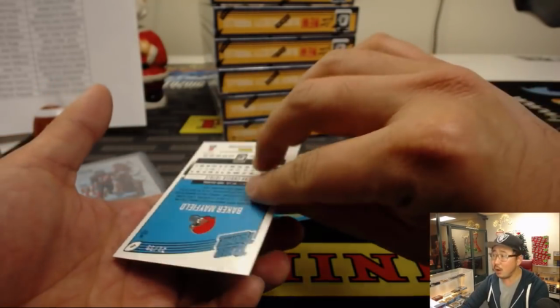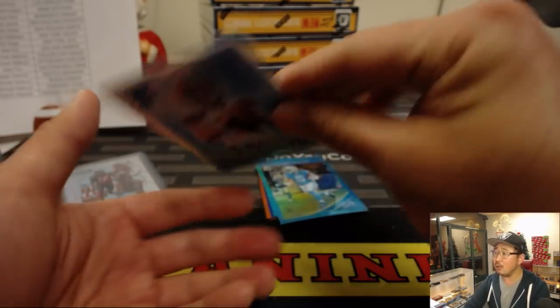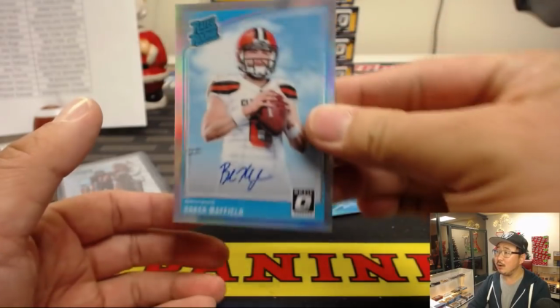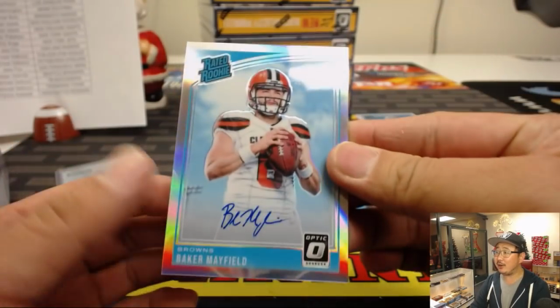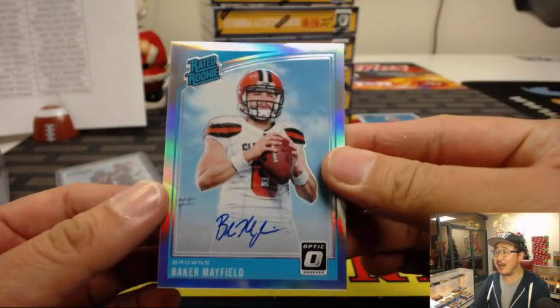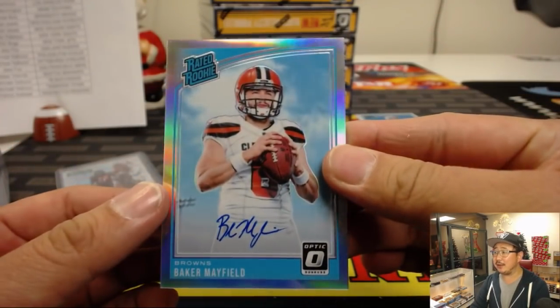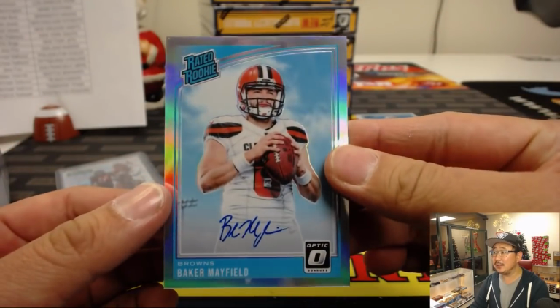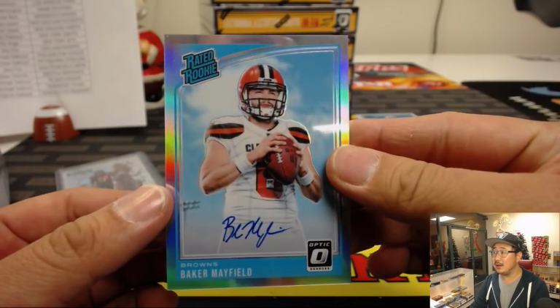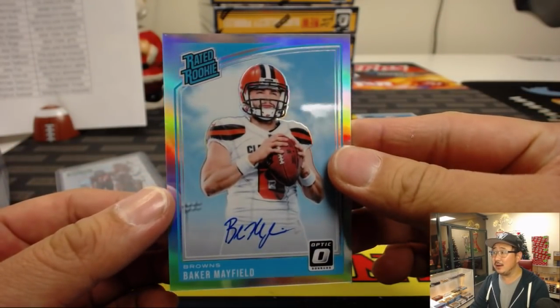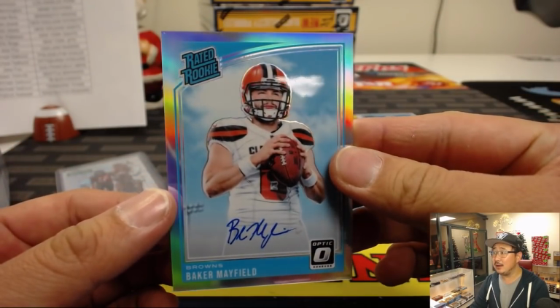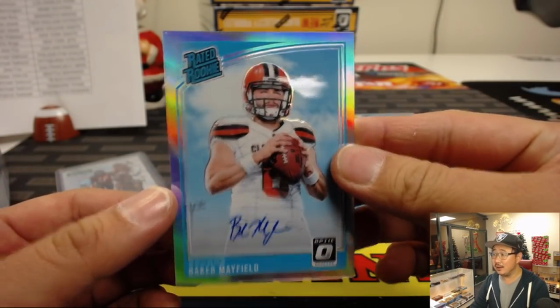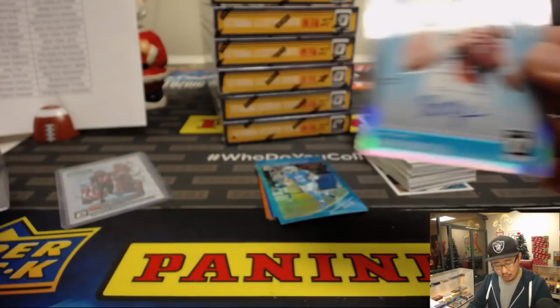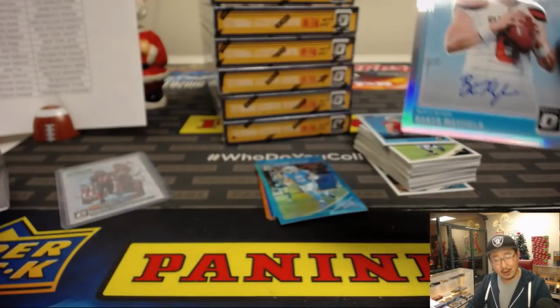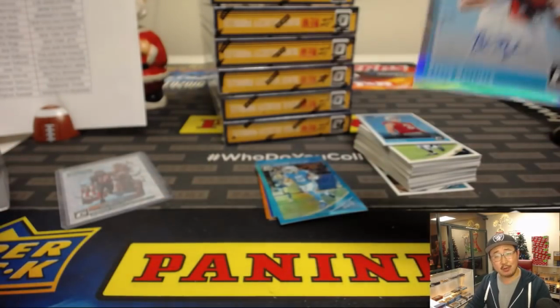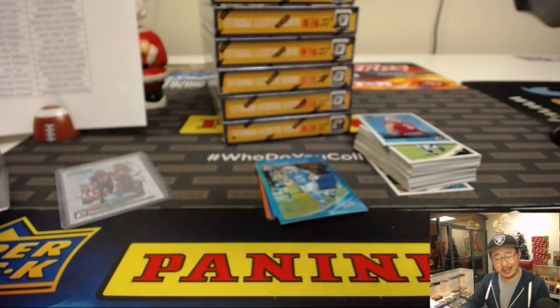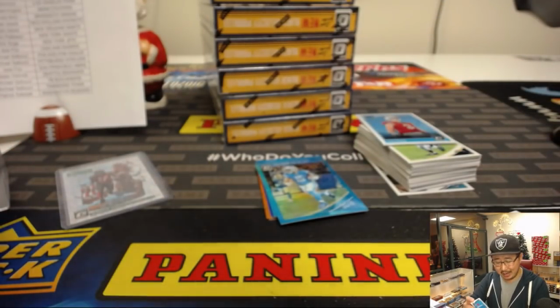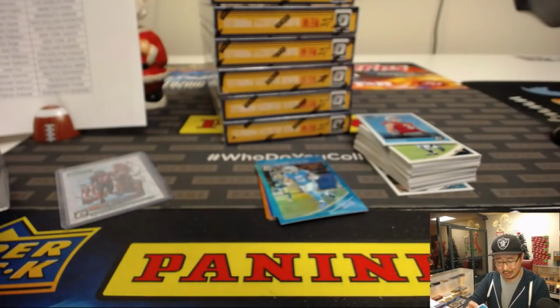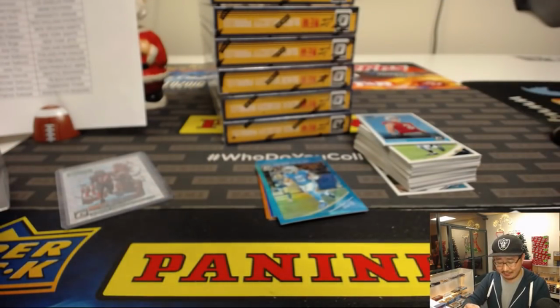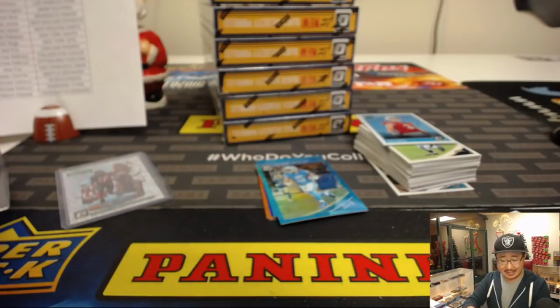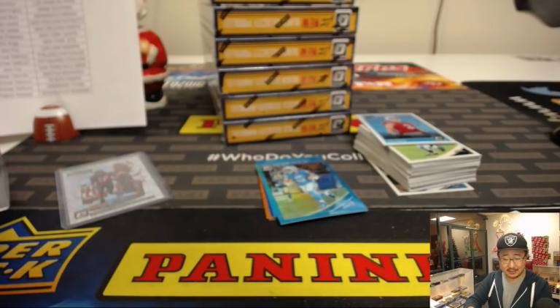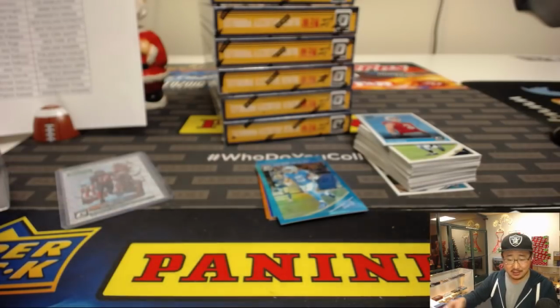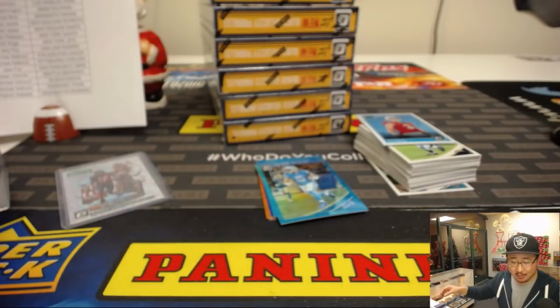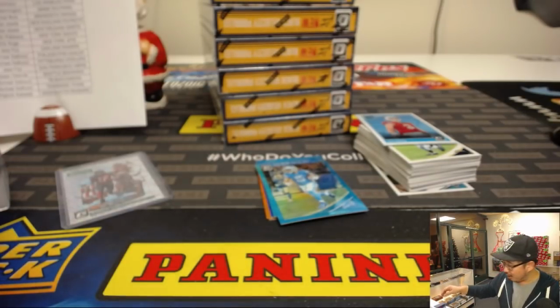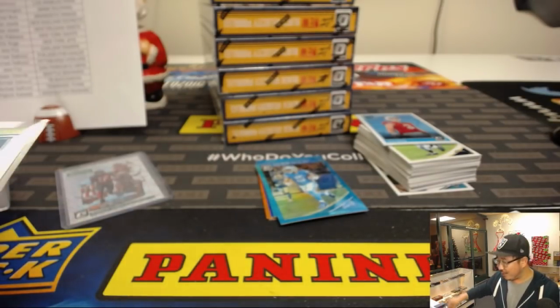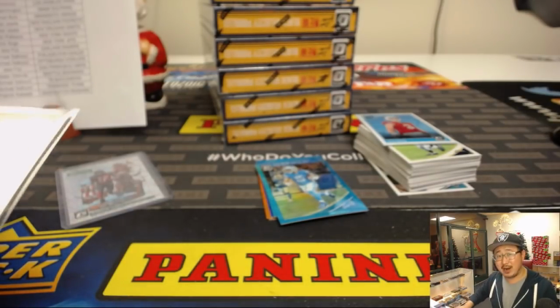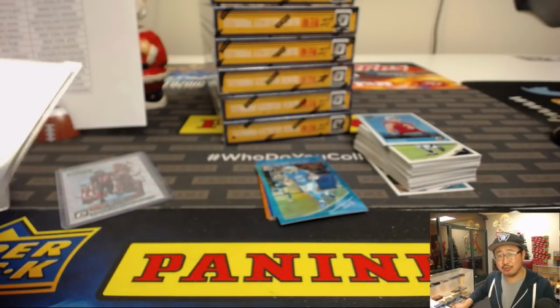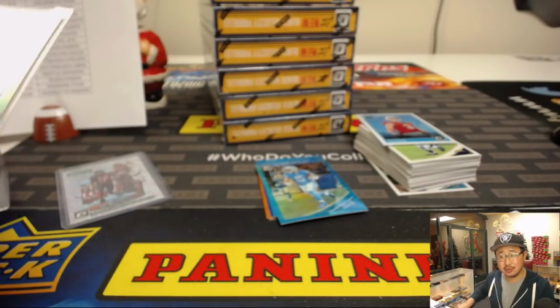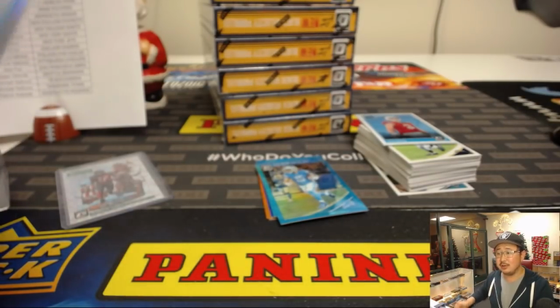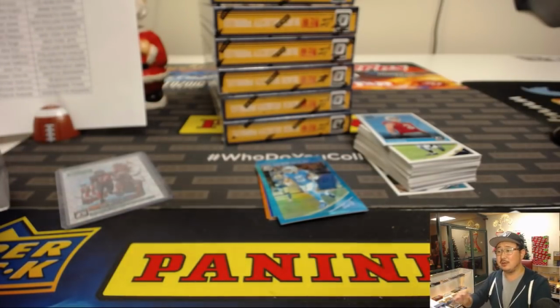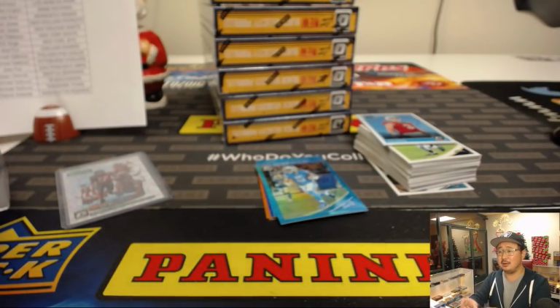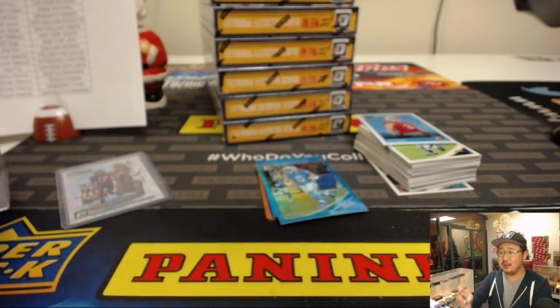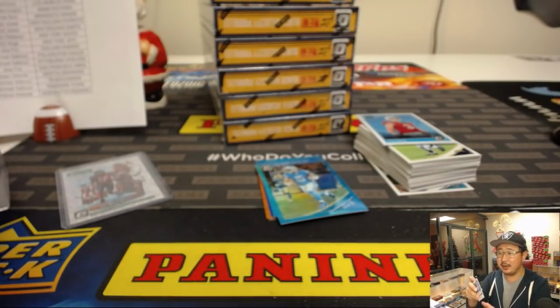Baker Mayfield — rated rookie autograph! Nice. Mark with the Browns. There you go.